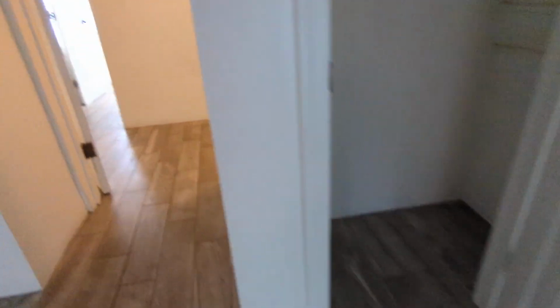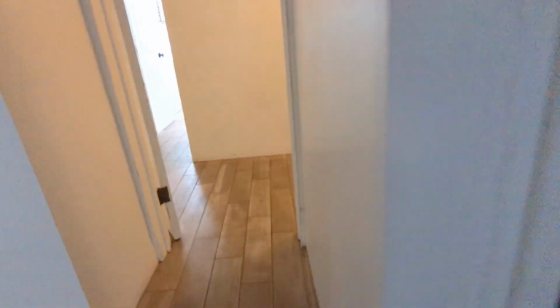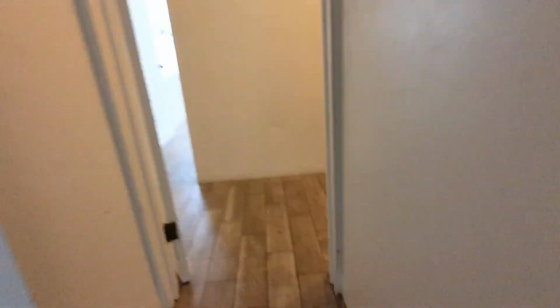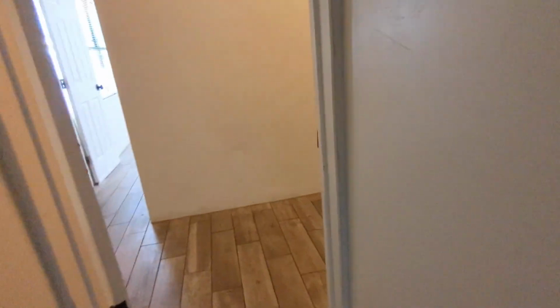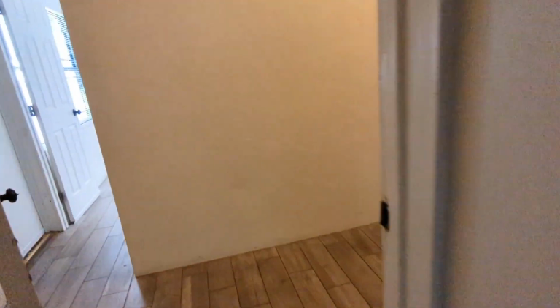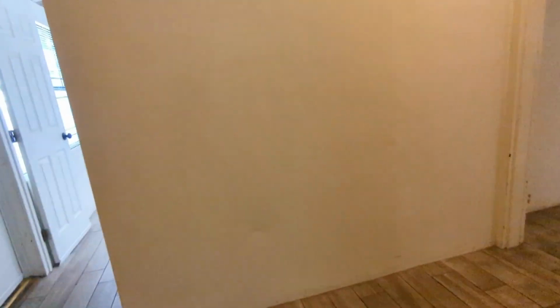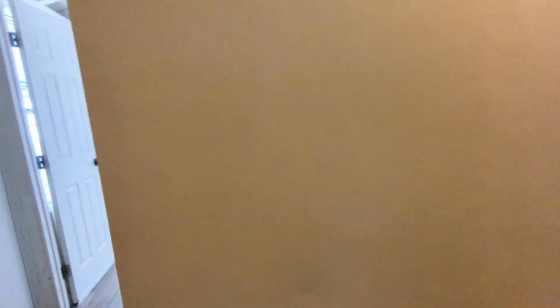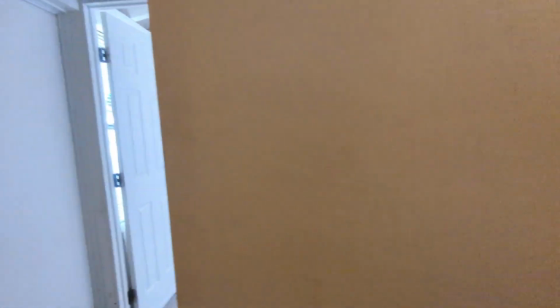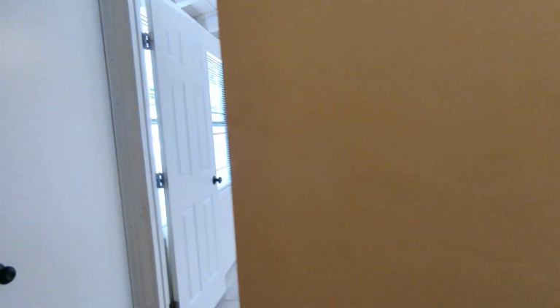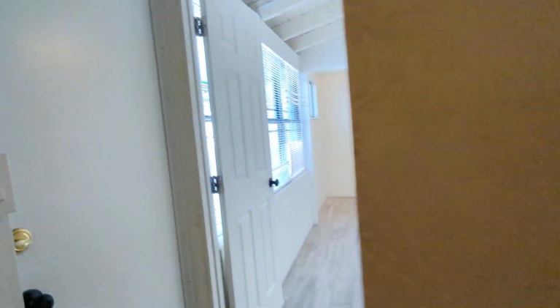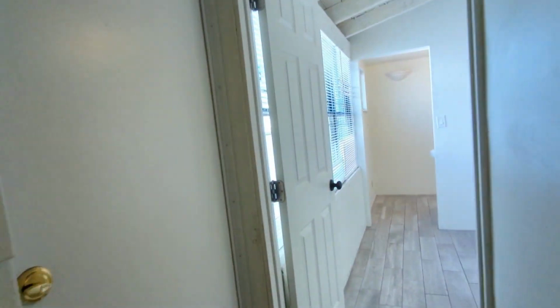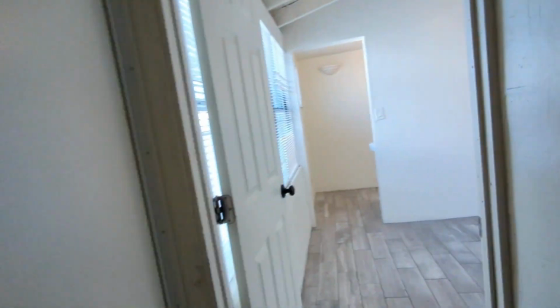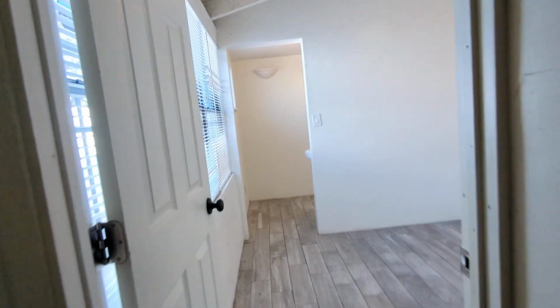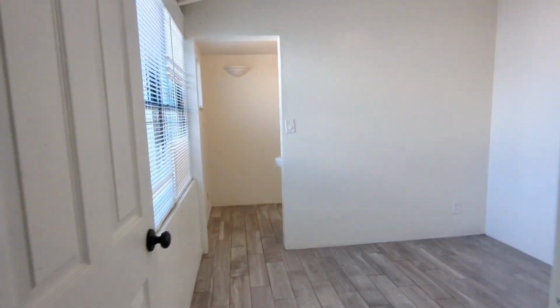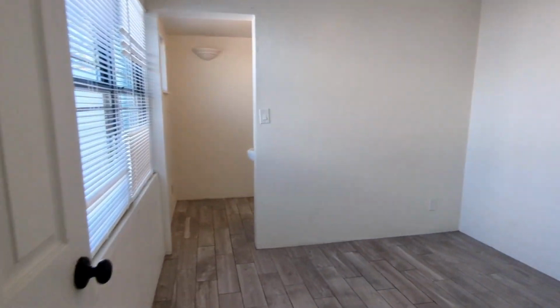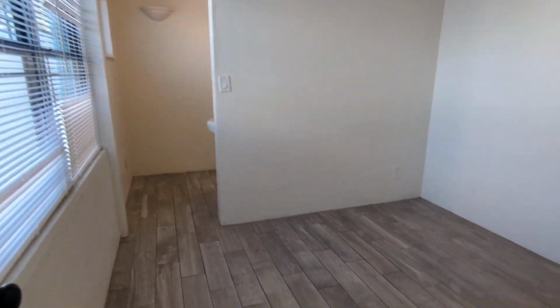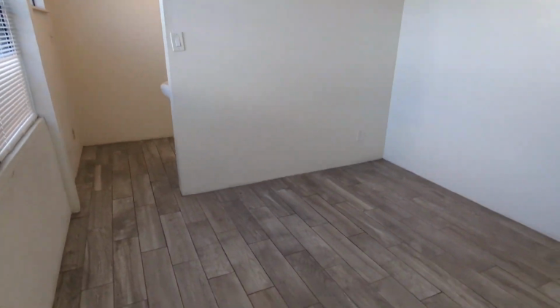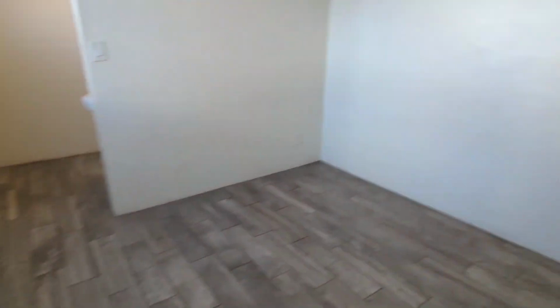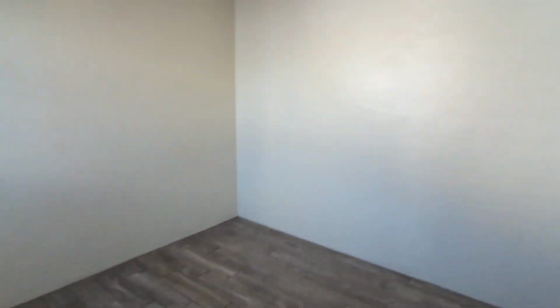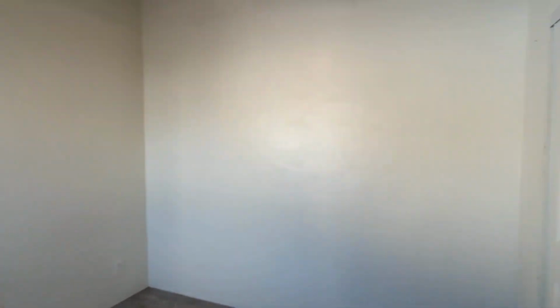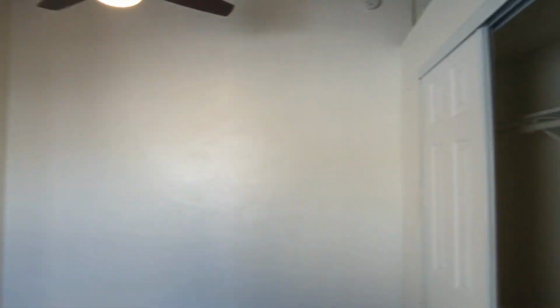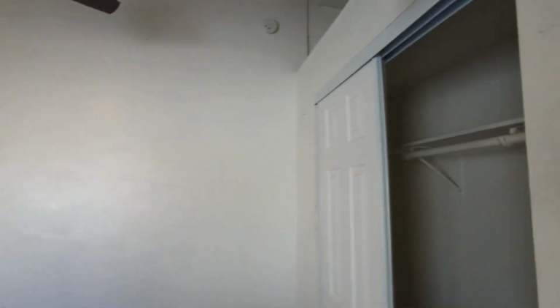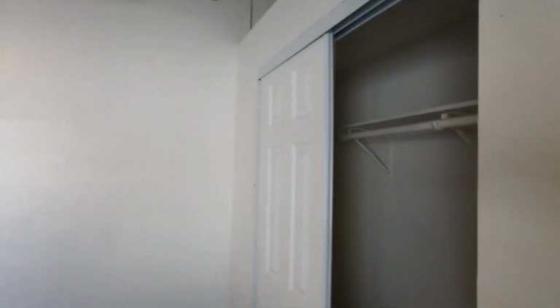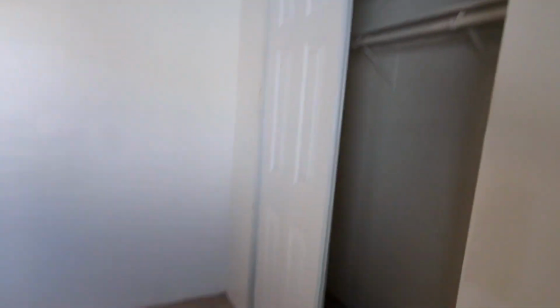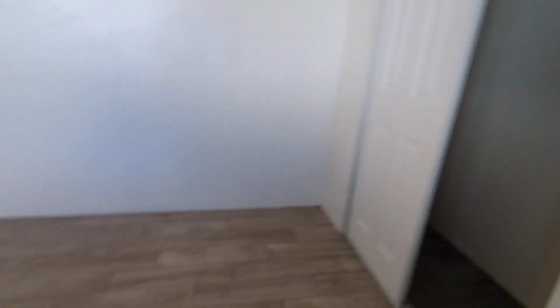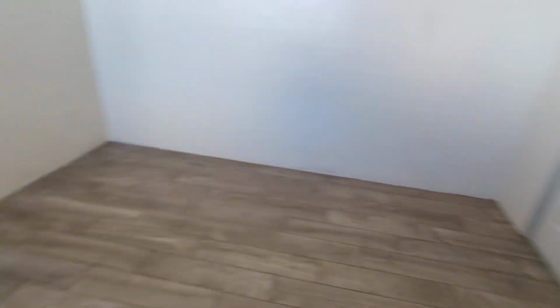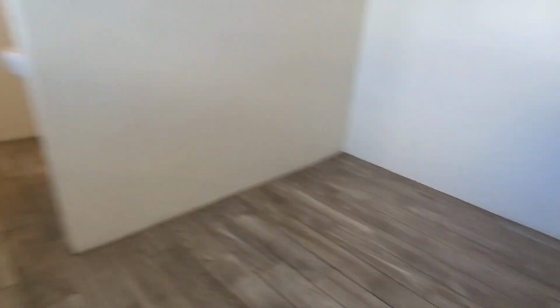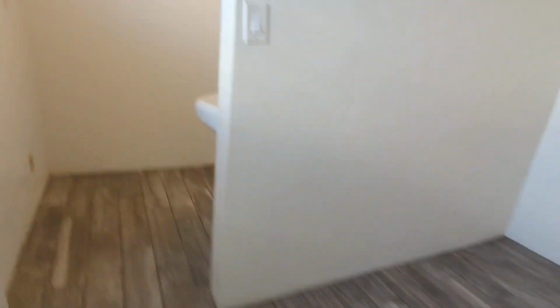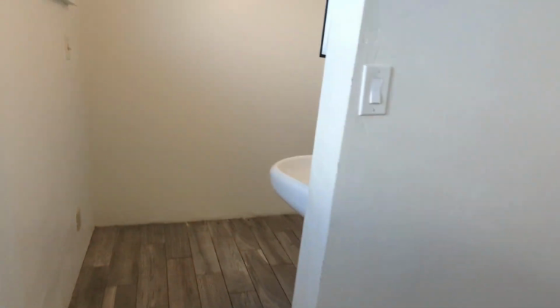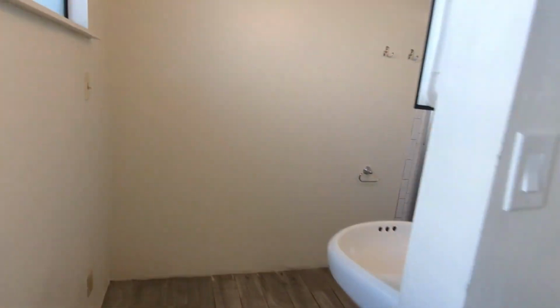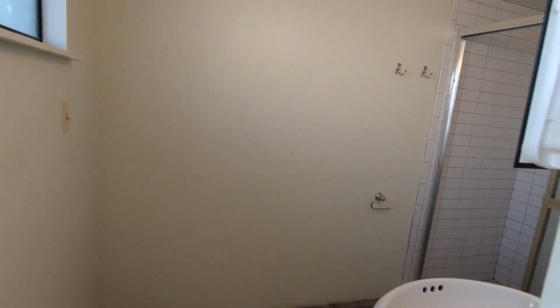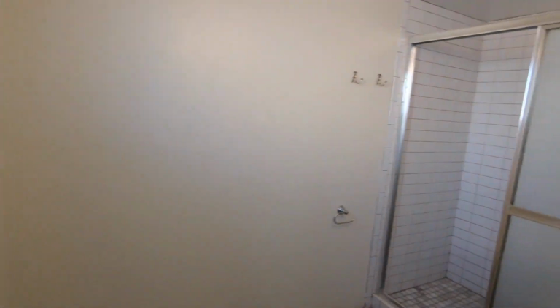And then here's one of the other bedrooms, with a closet over here. And then here's a bathroom as well.